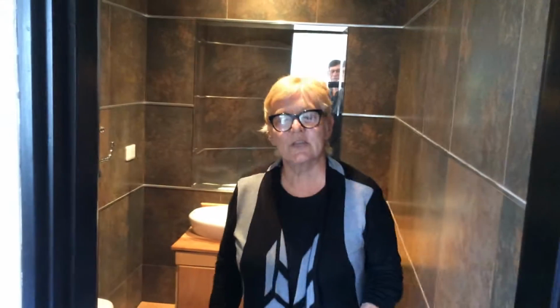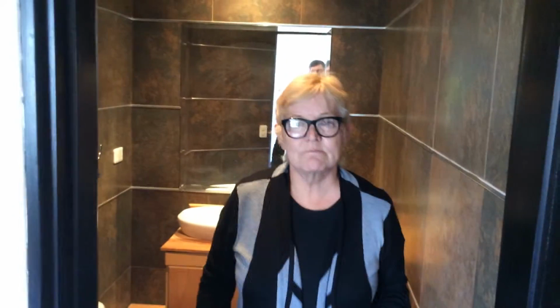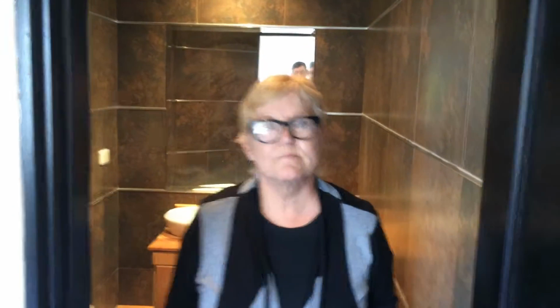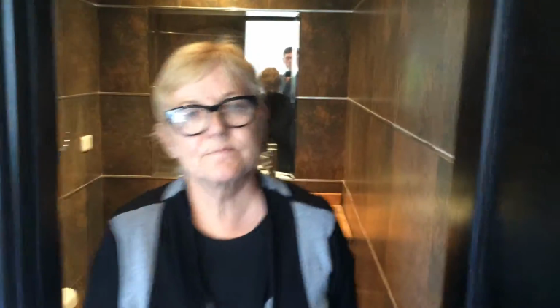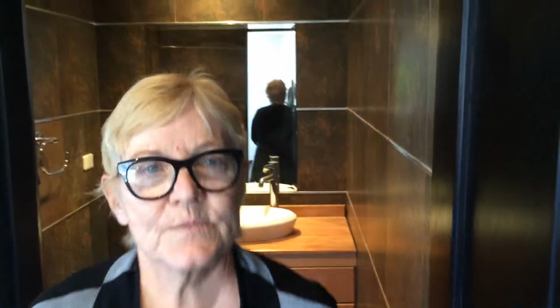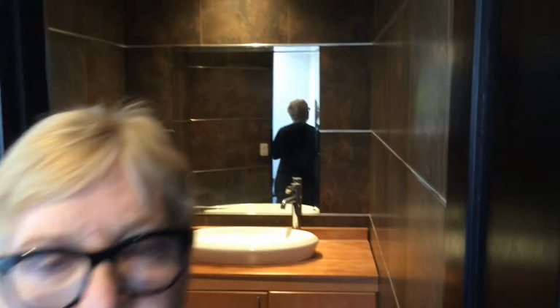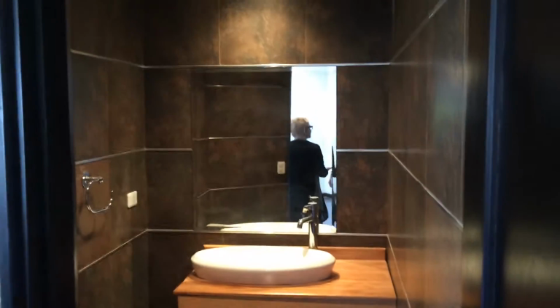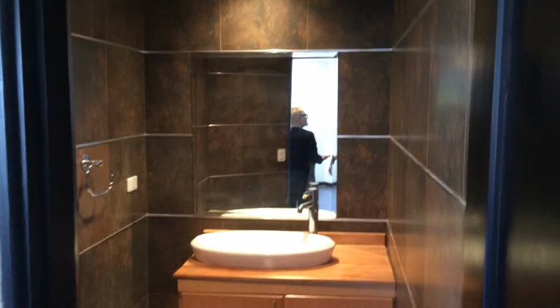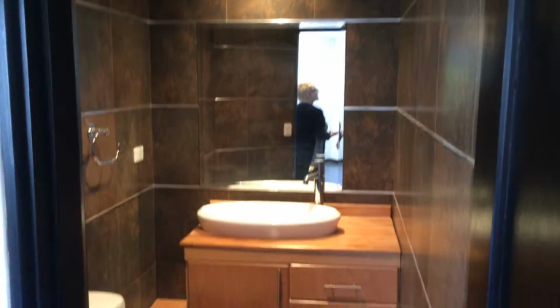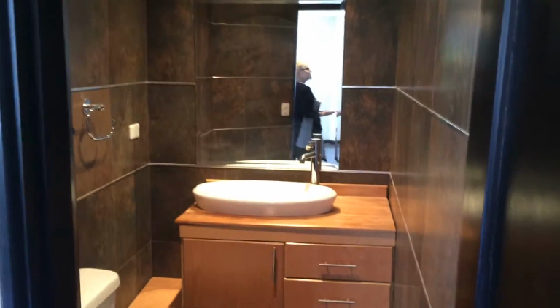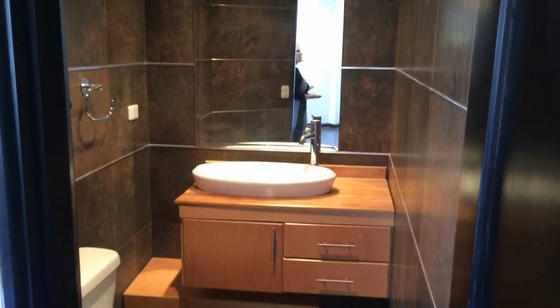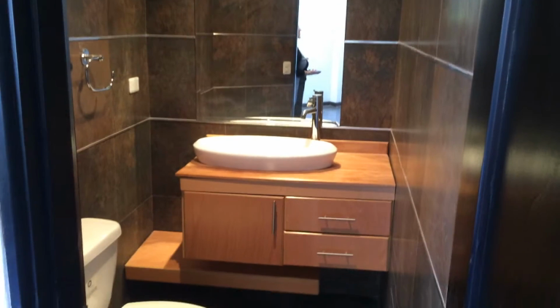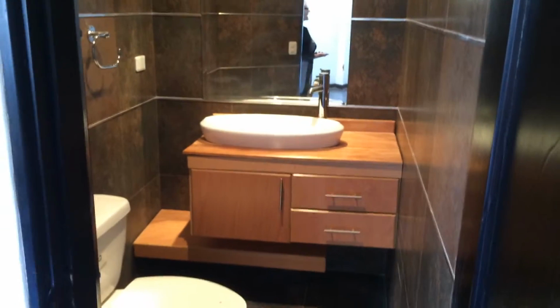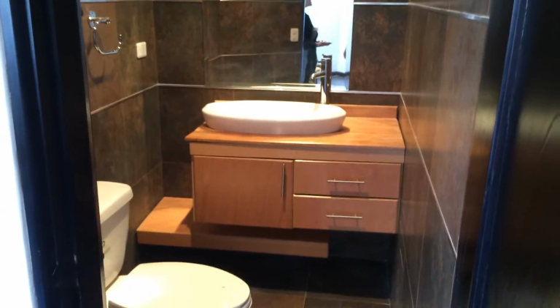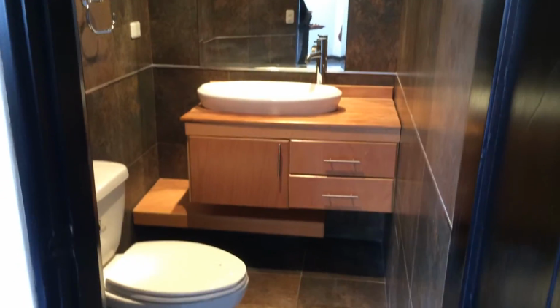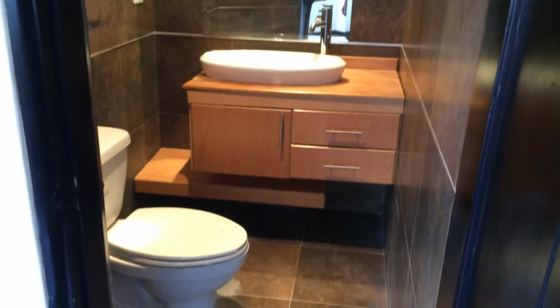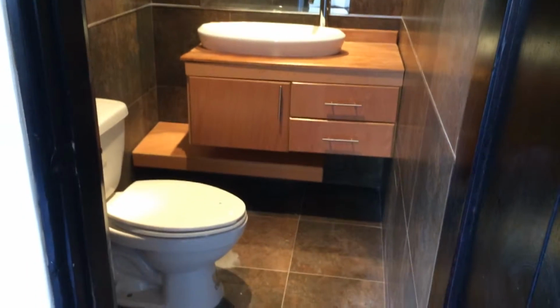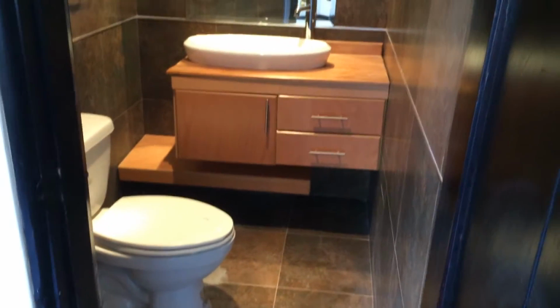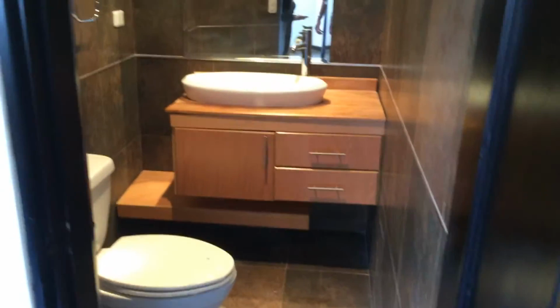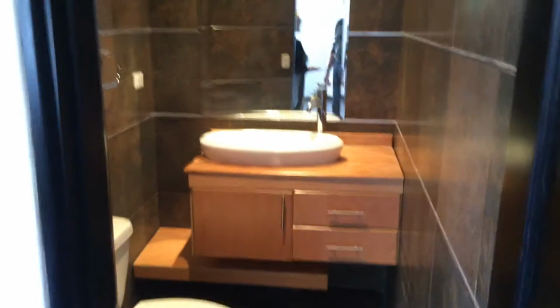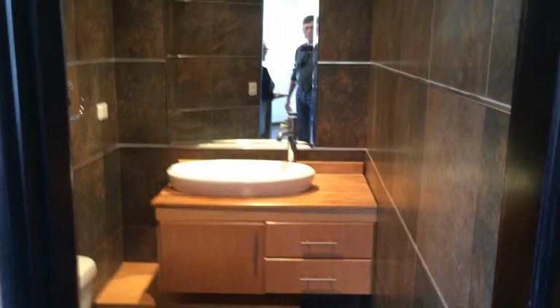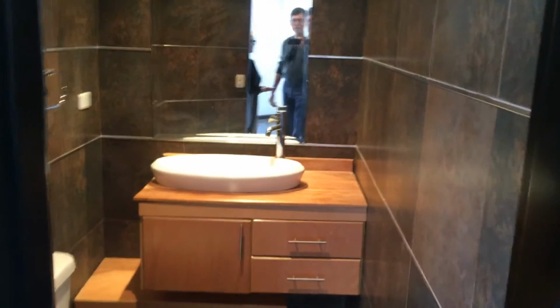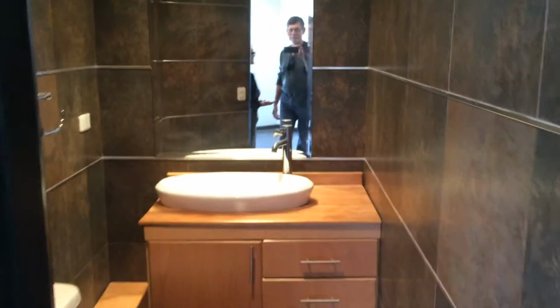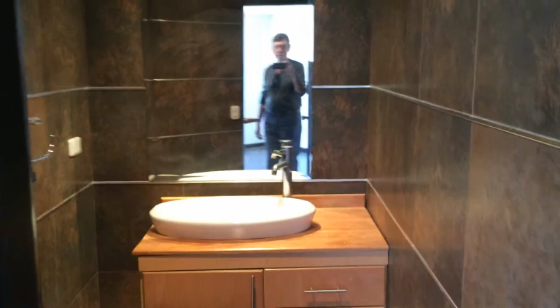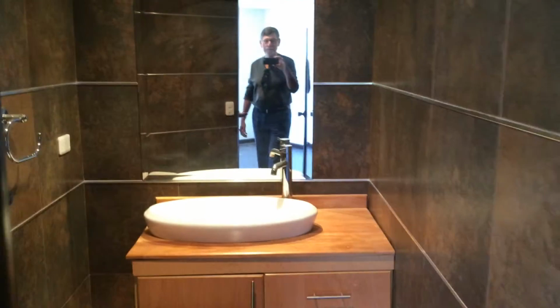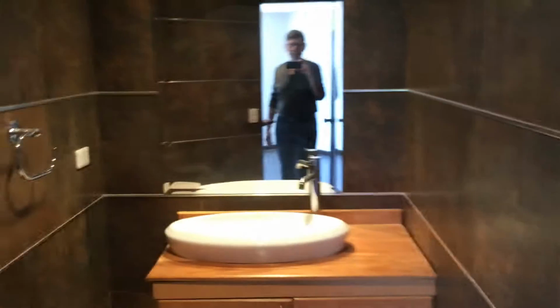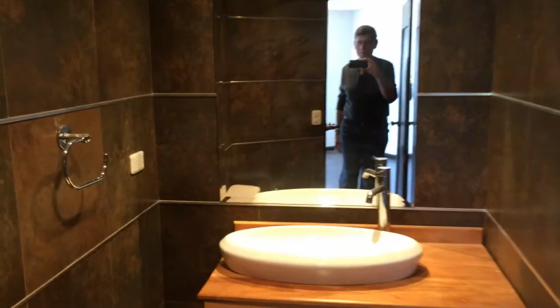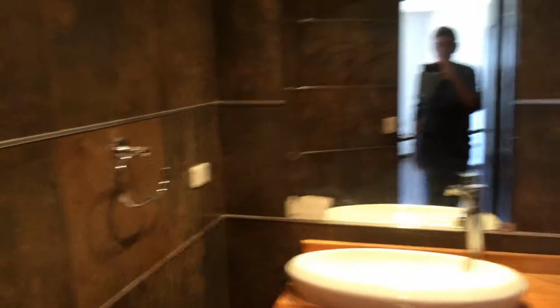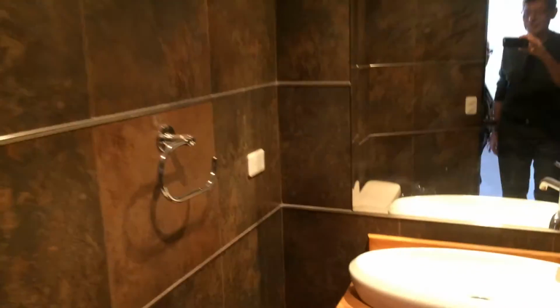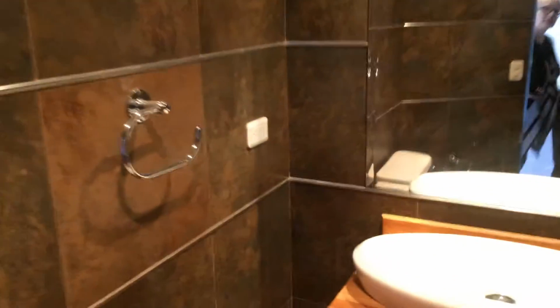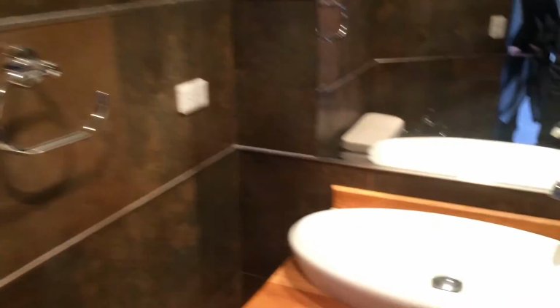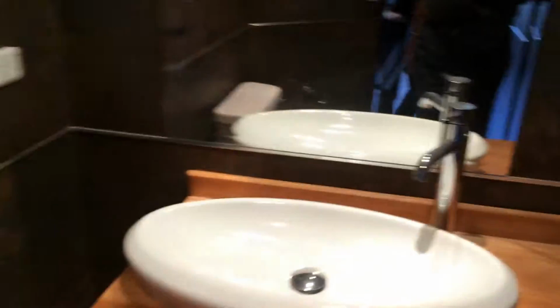There are two bedrooms, each have terrific closets and bathrooms.